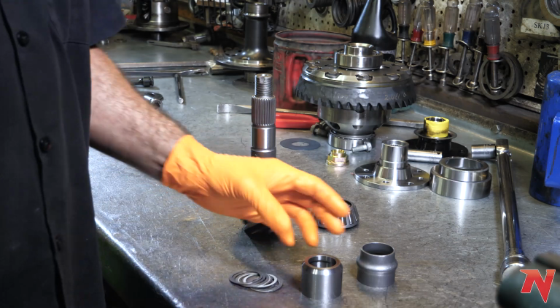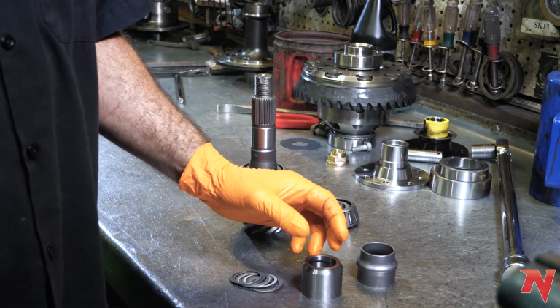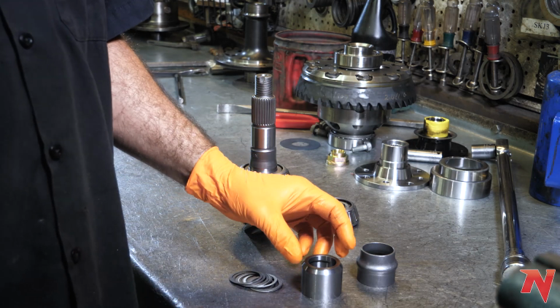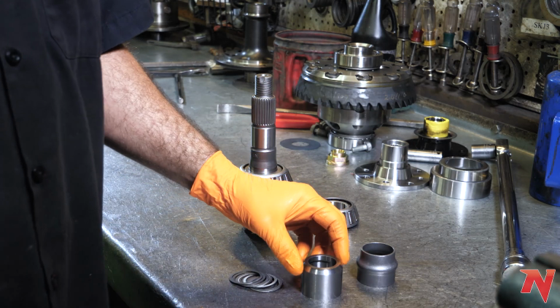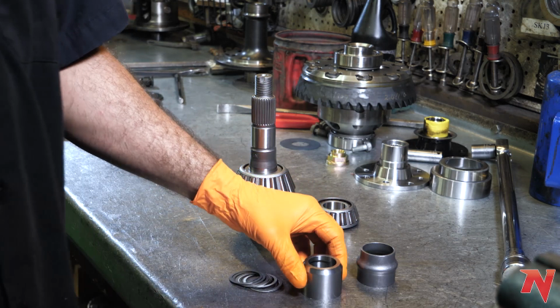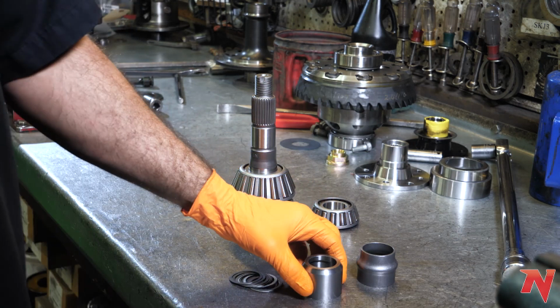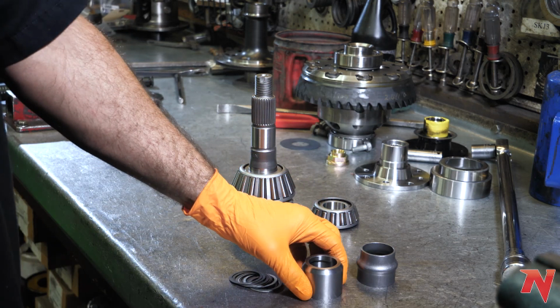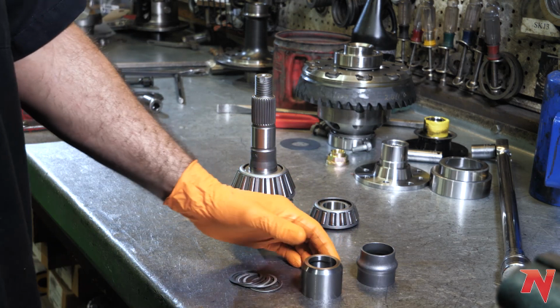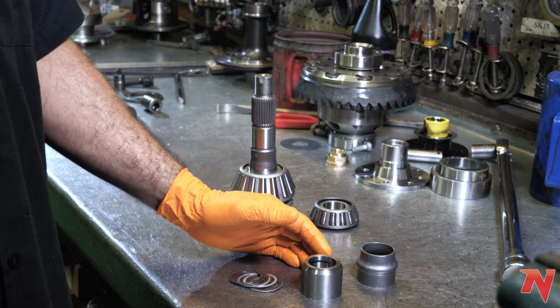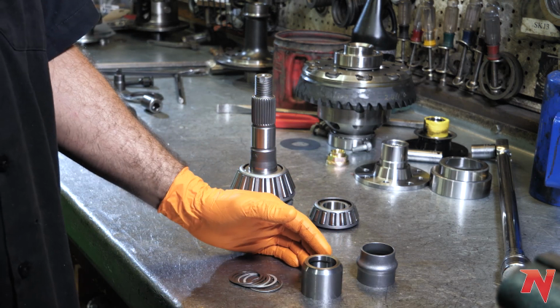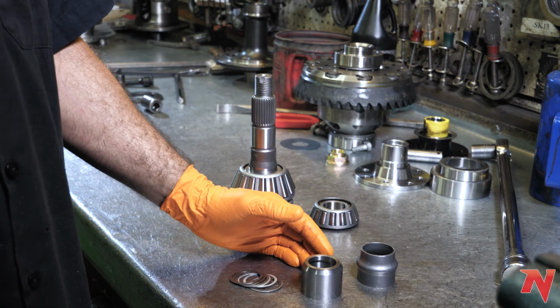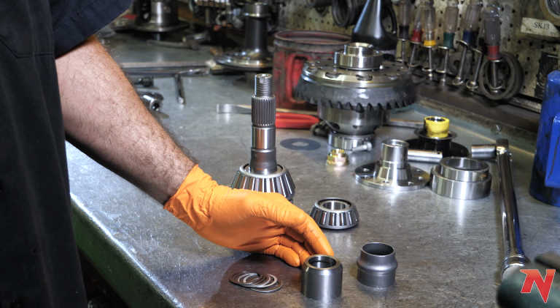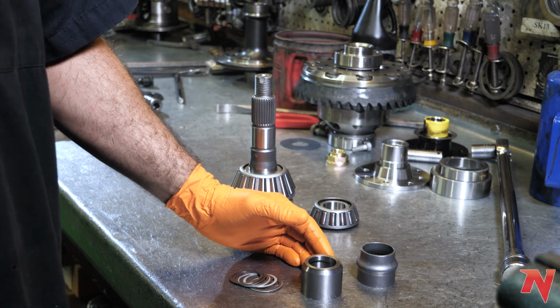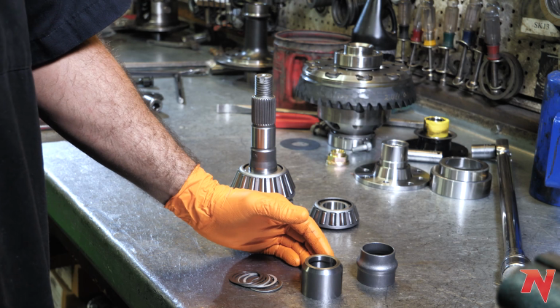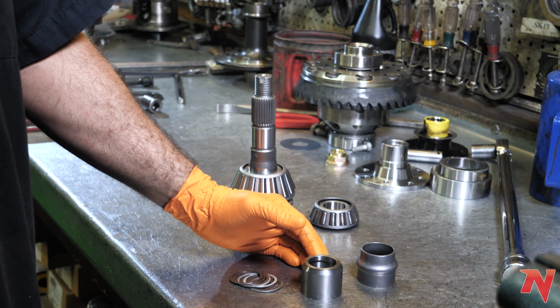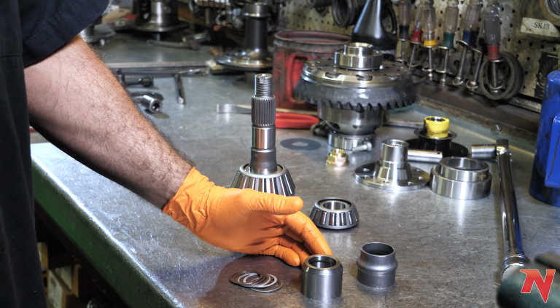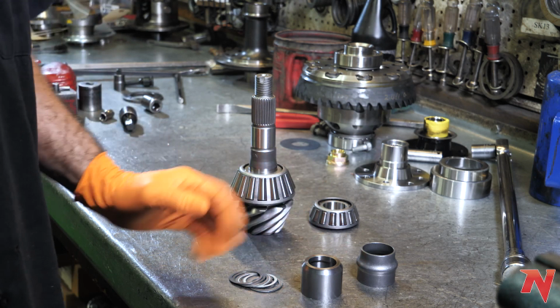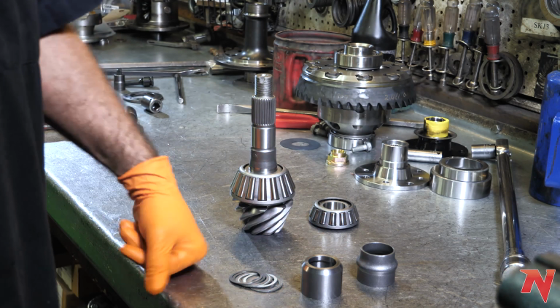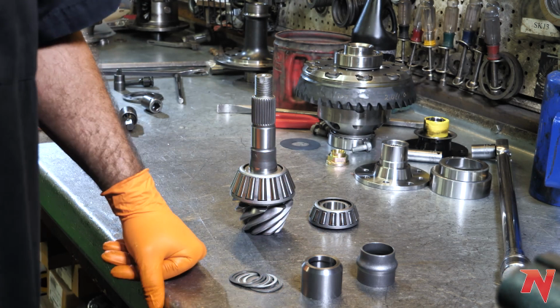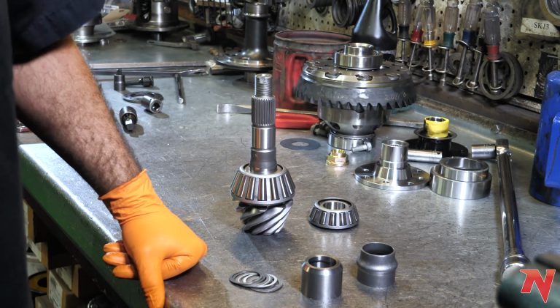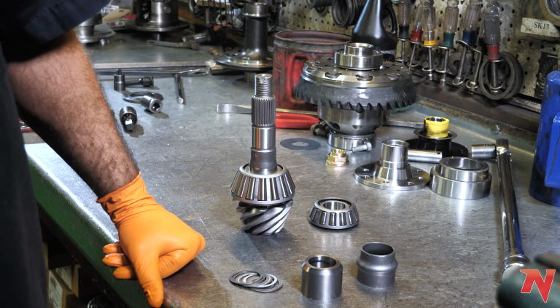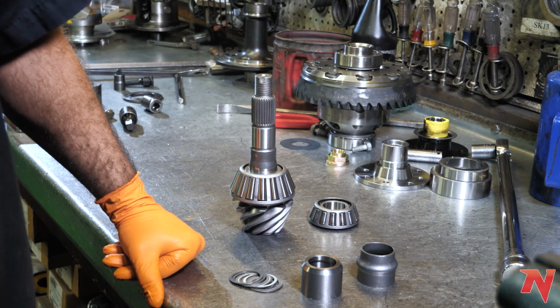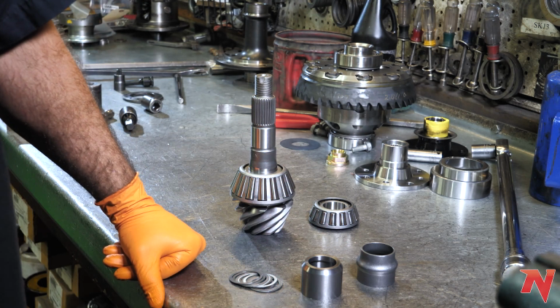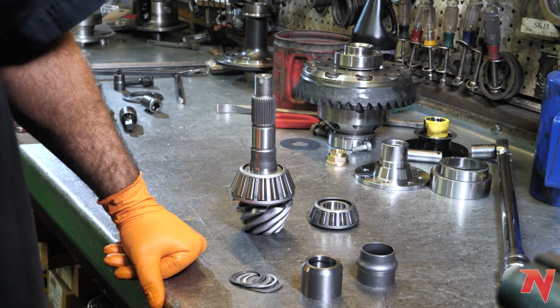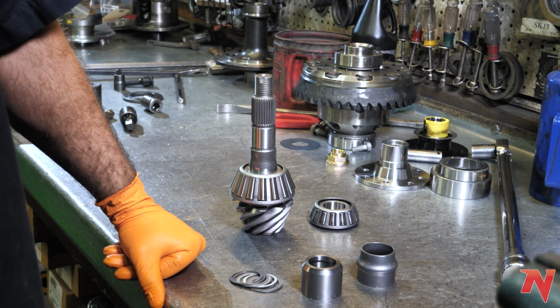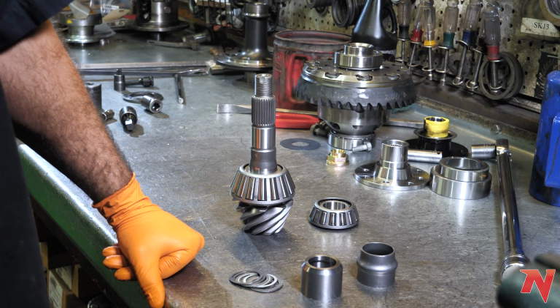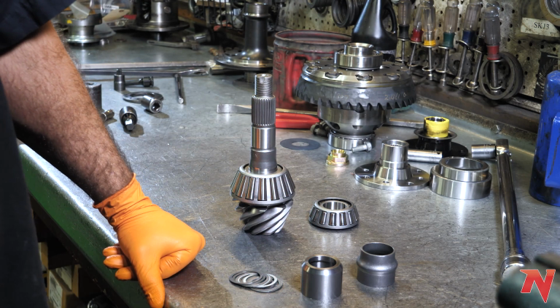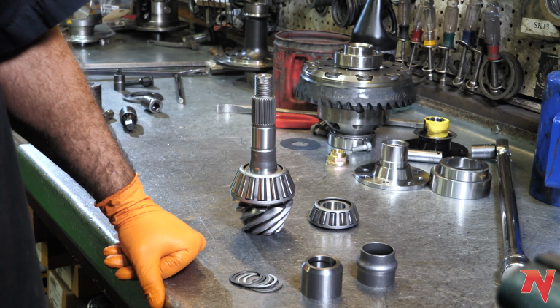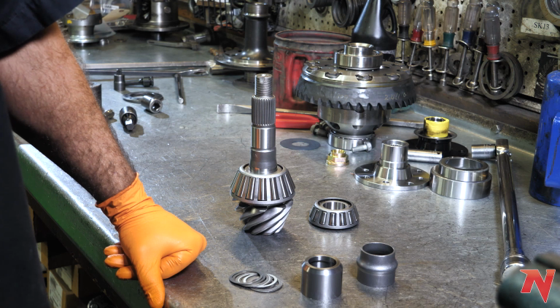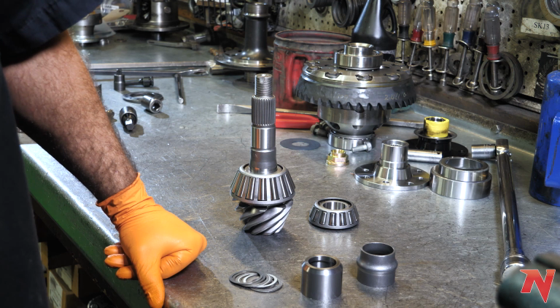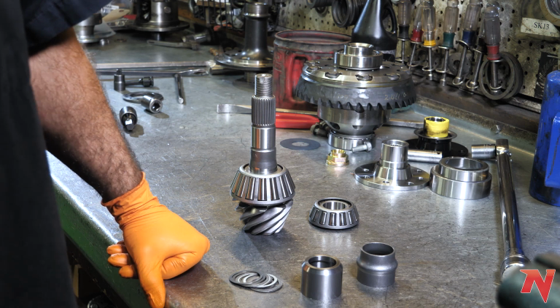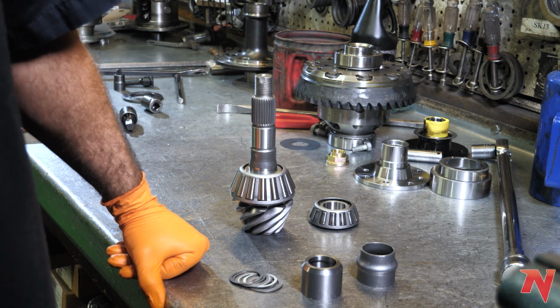We have these for practically every application, from GM to Ford to Toyota. Odds are good that we have a solid spacer for your application, and you can get these at nitro-gear.com.